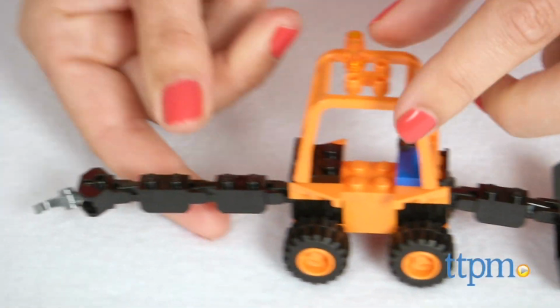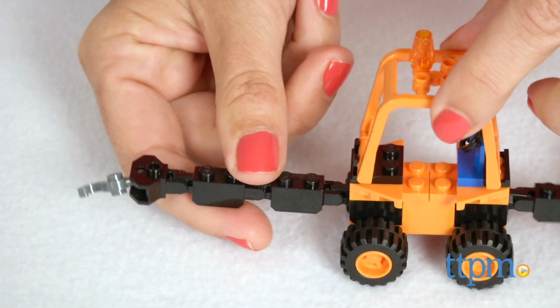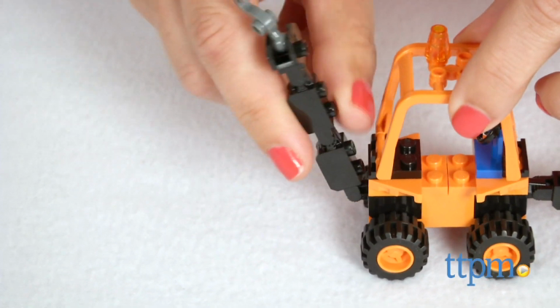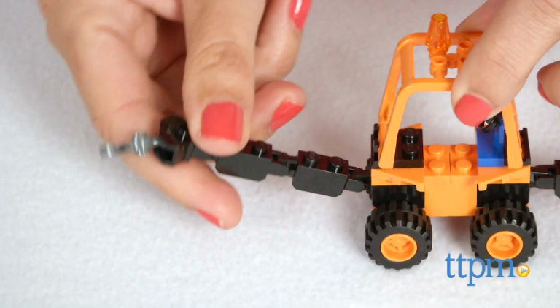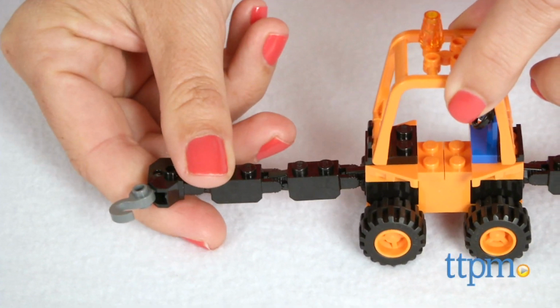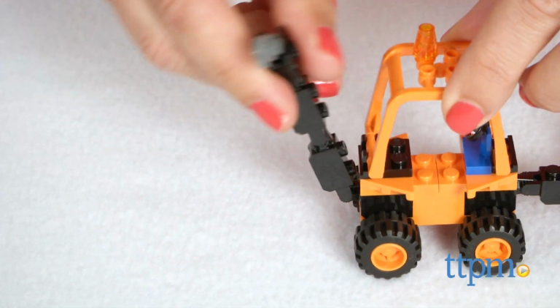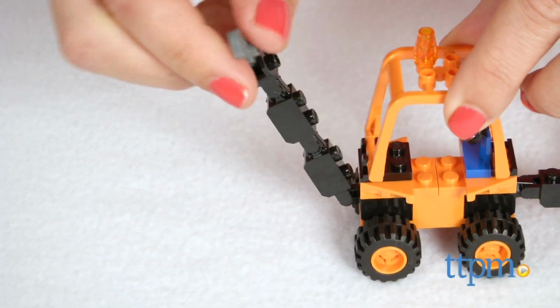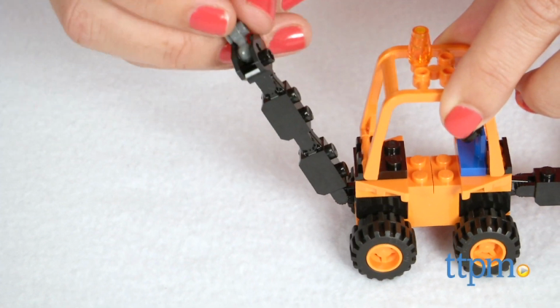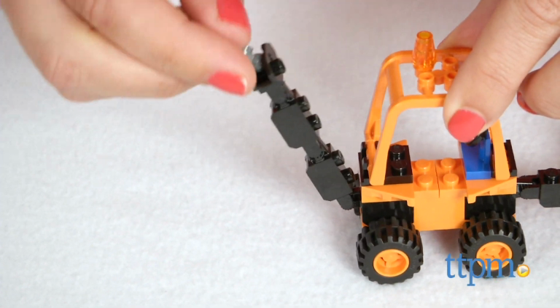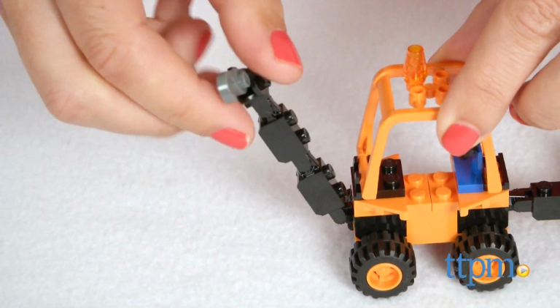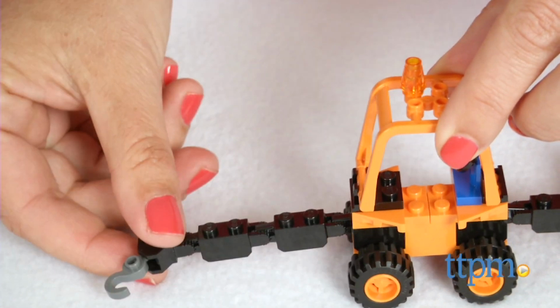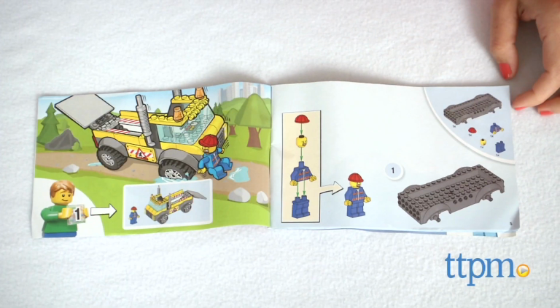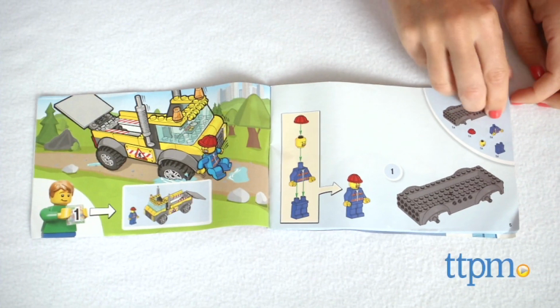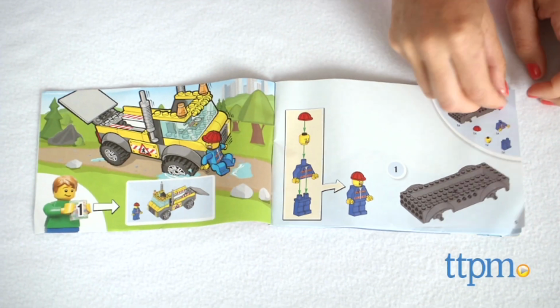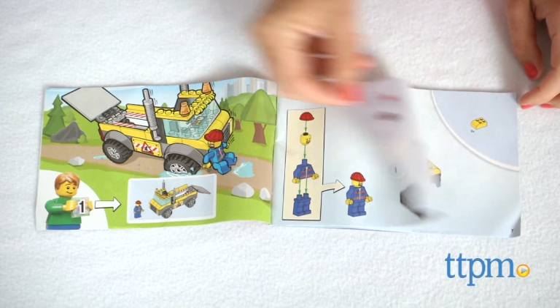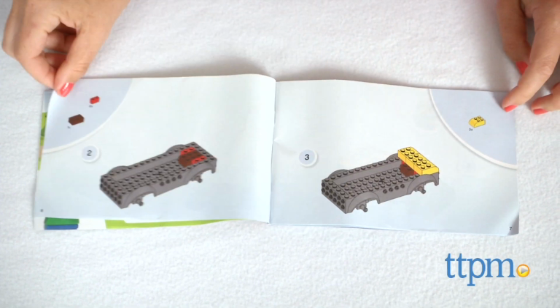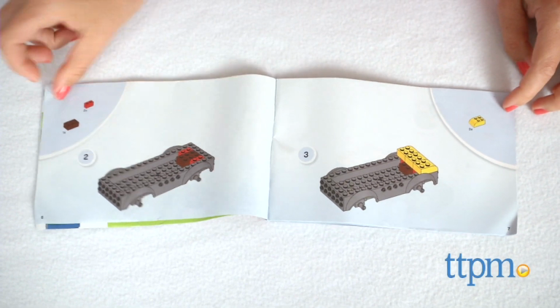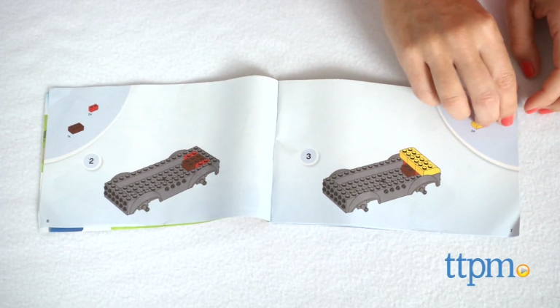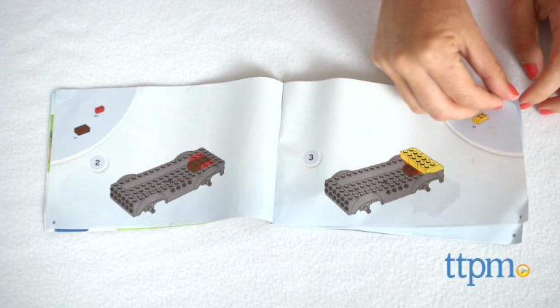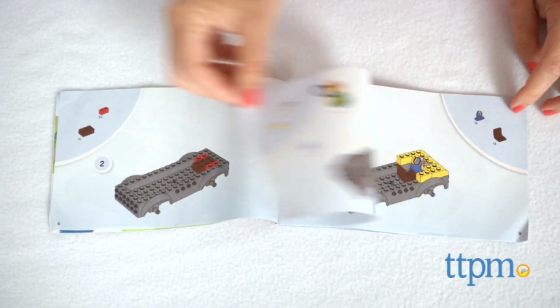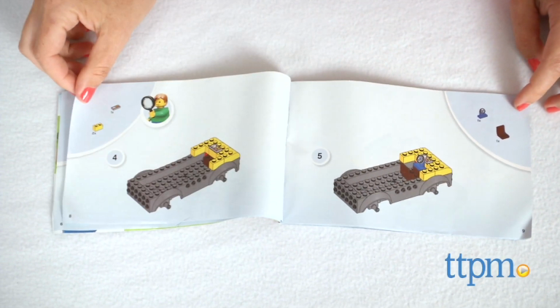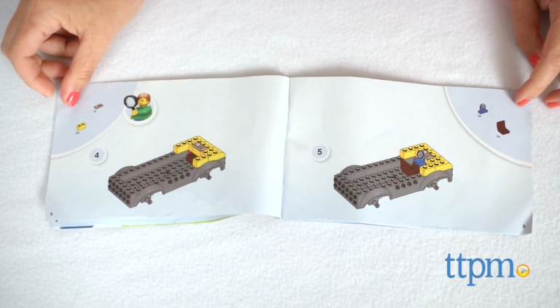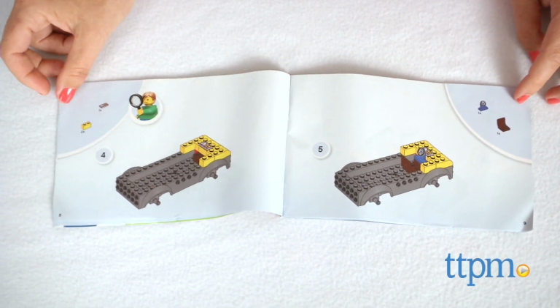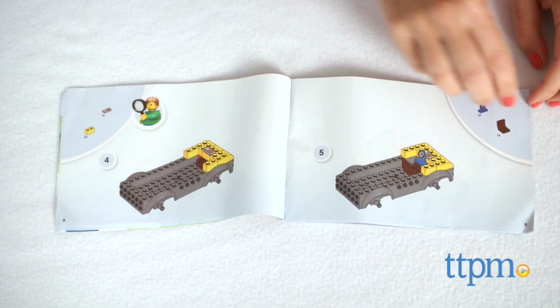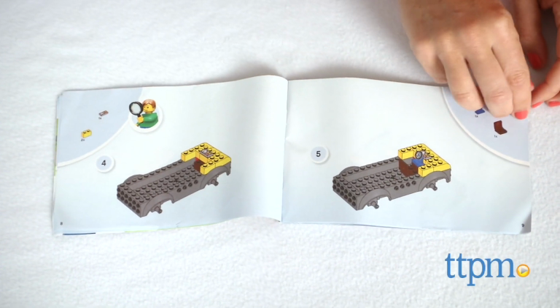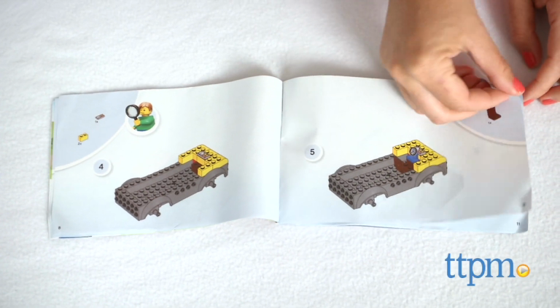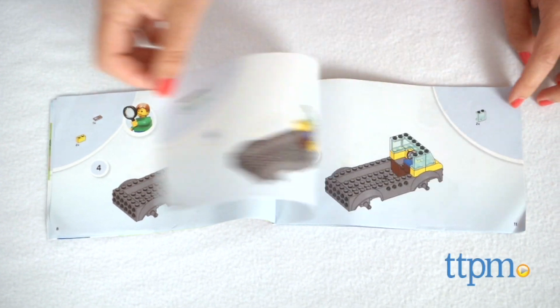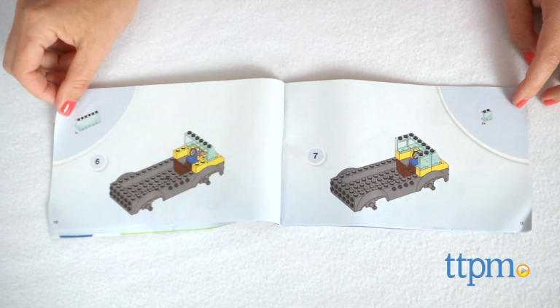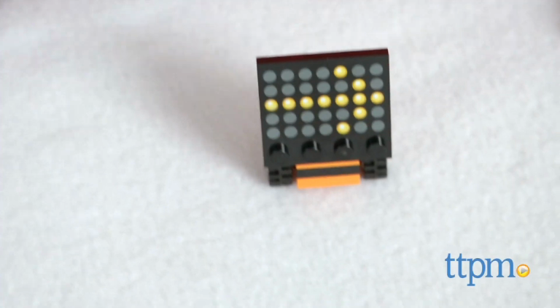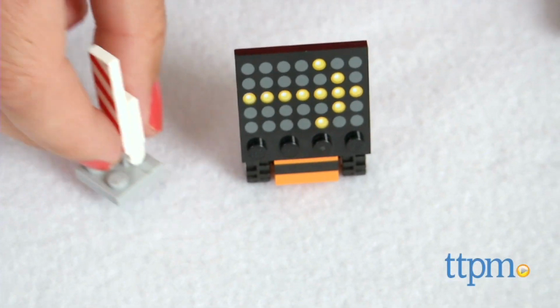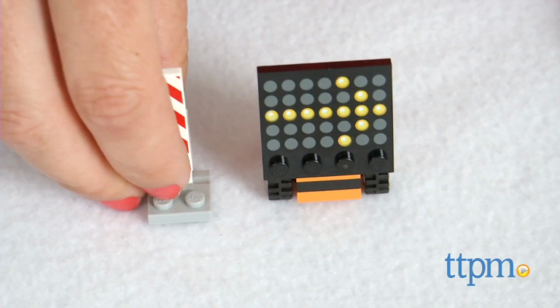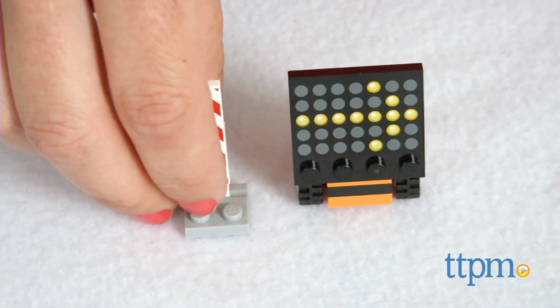Like all LEGO Juniors sets, this one was designed for kids ages 4 to 7, with easy-to-follow instructions and building elements to help get you started. It took our TTPM builder under 20 minutes to complete the build.